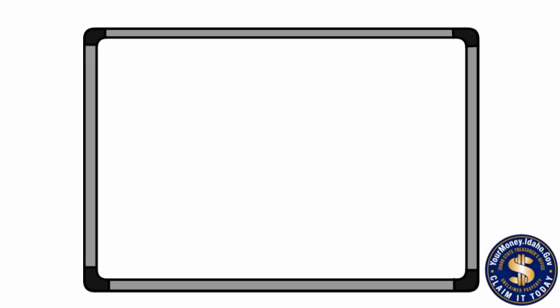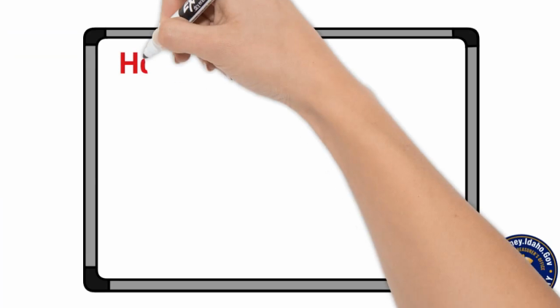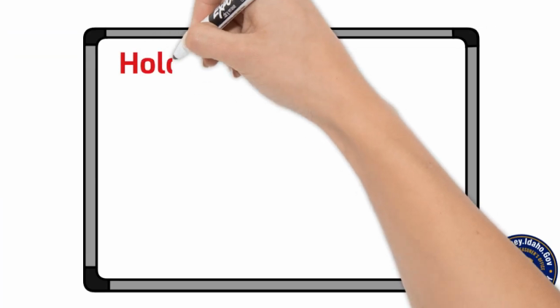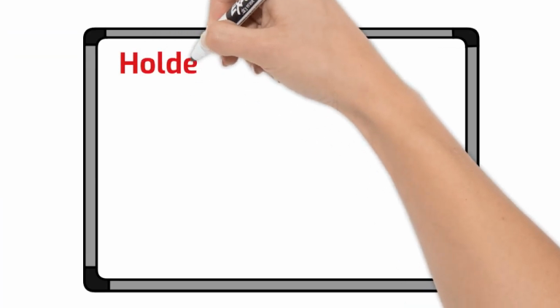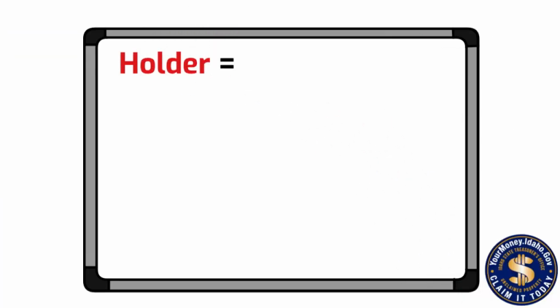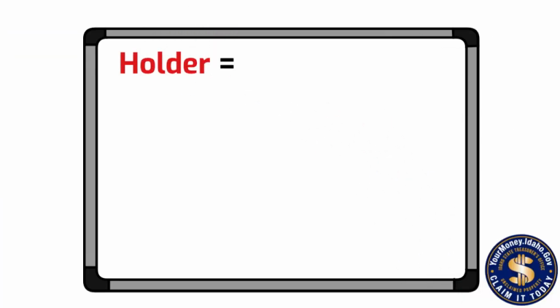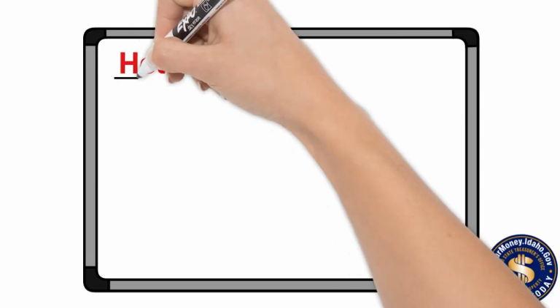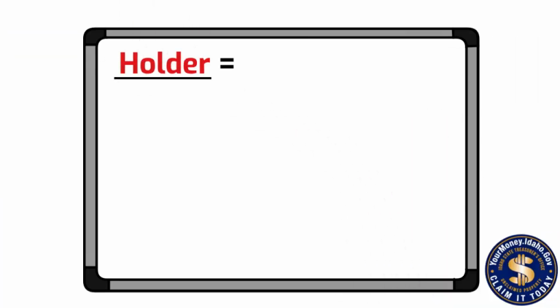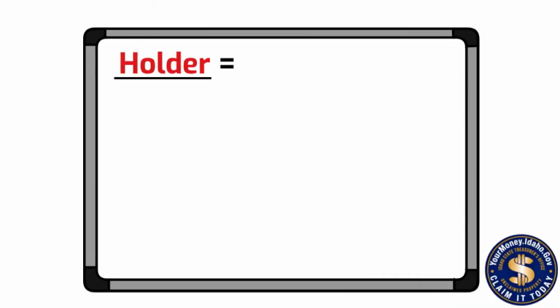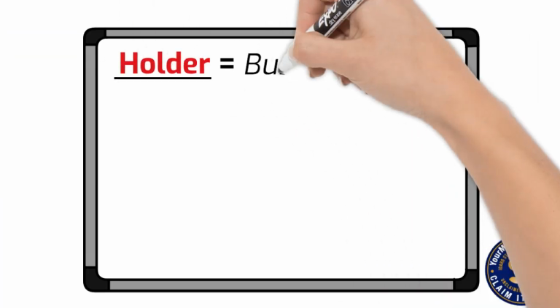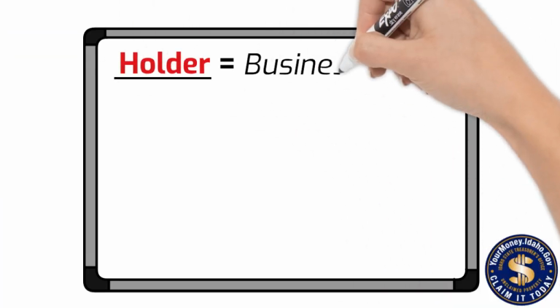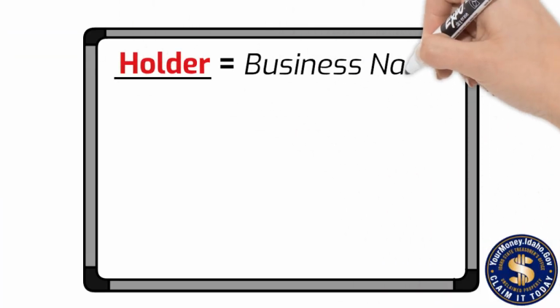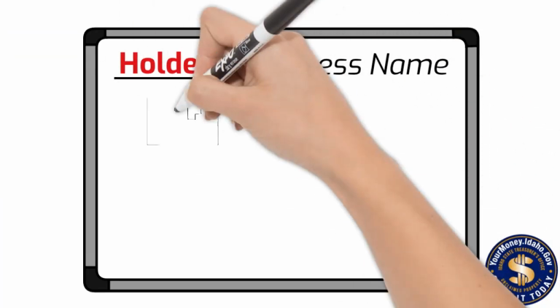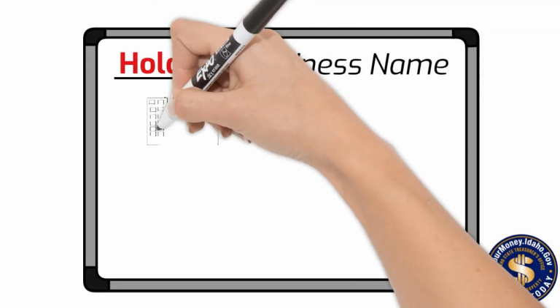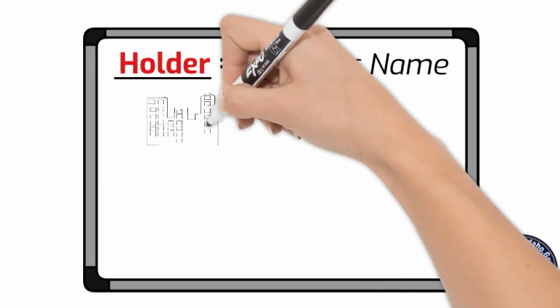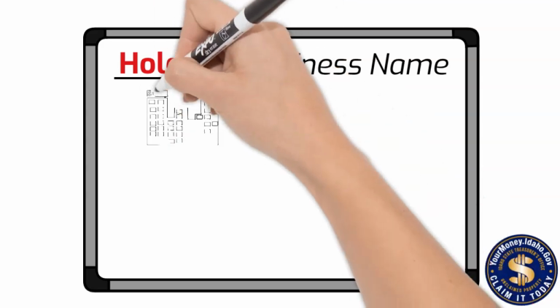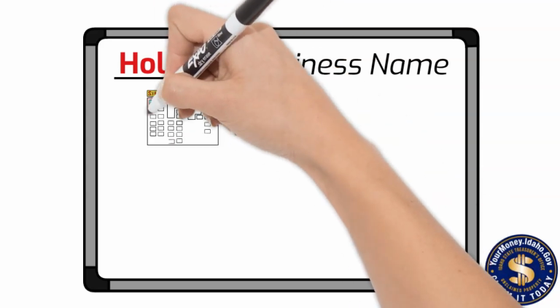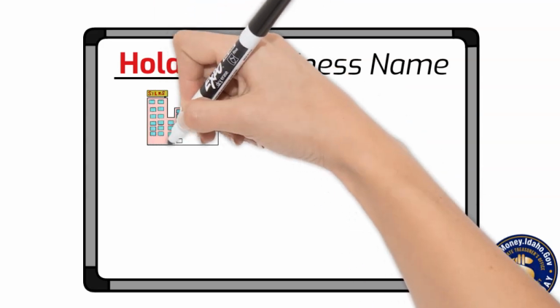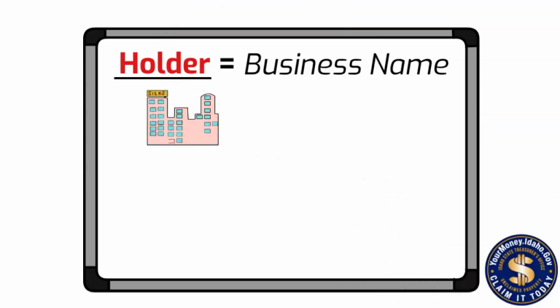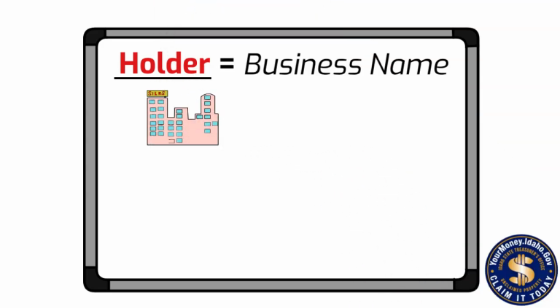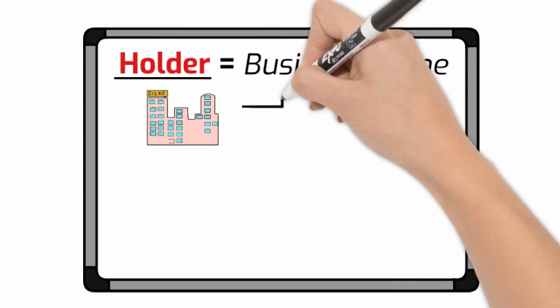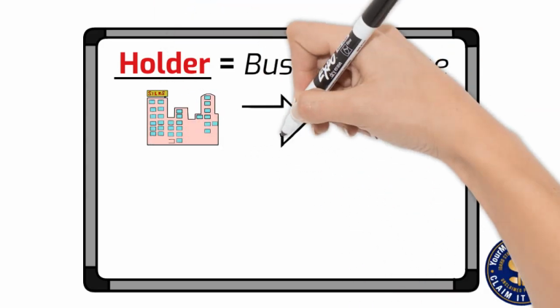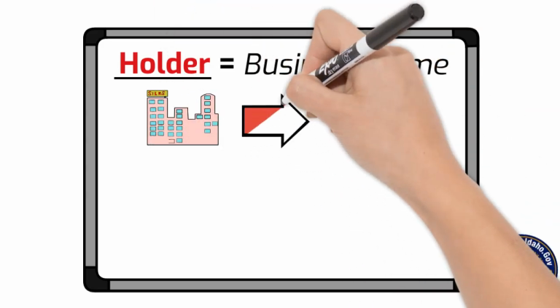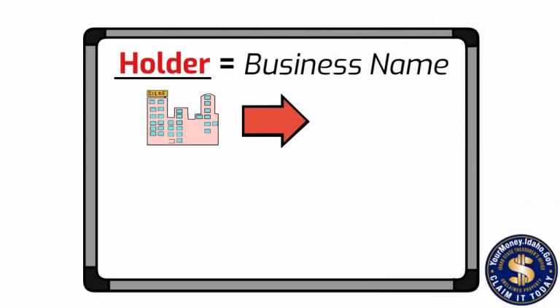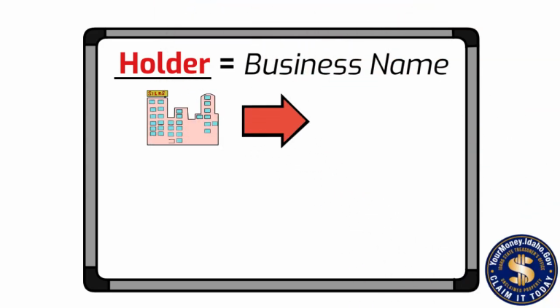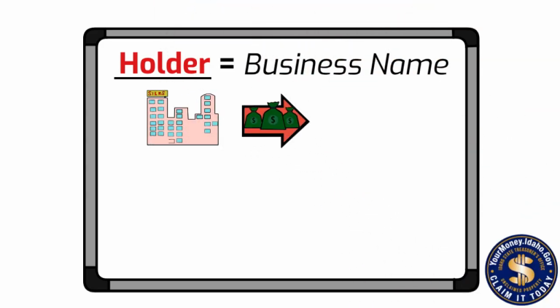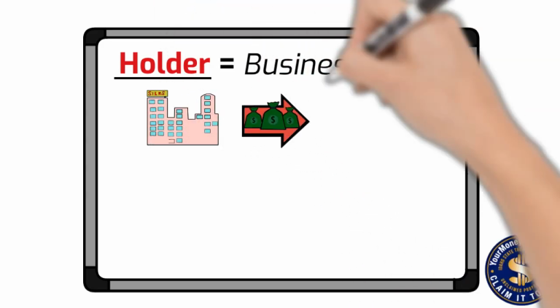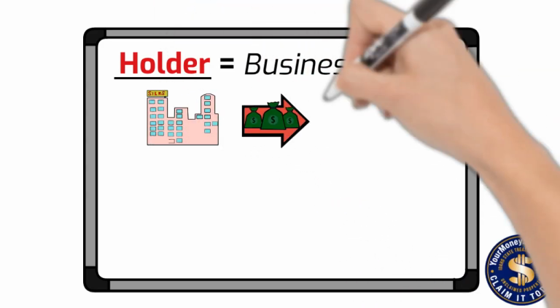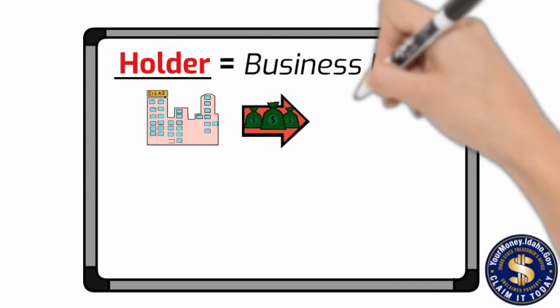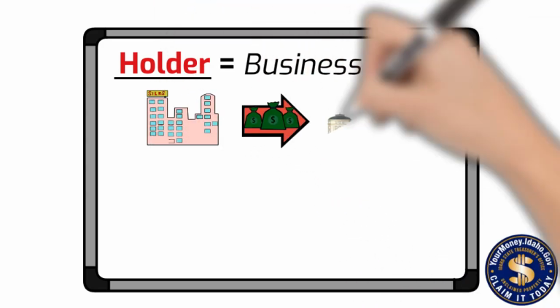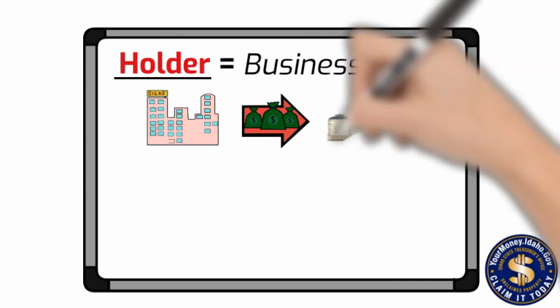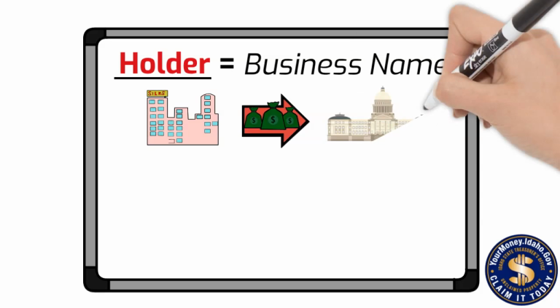First, we wanted to remind you that the term holder just refers to your business's name. It means that you are the entity holding the property until it is sent over to the unclaimed property division.